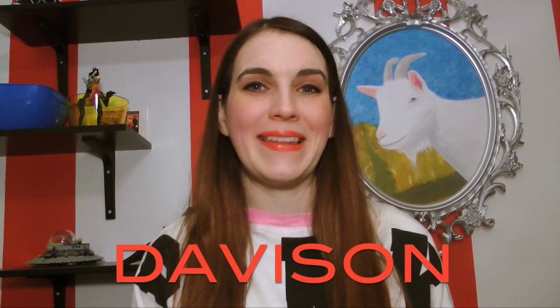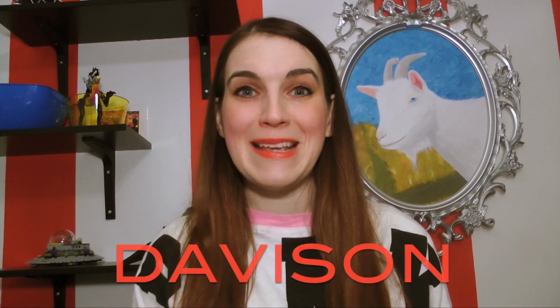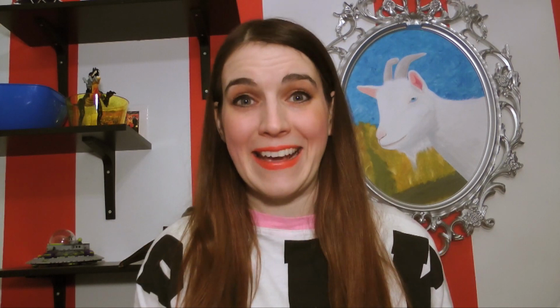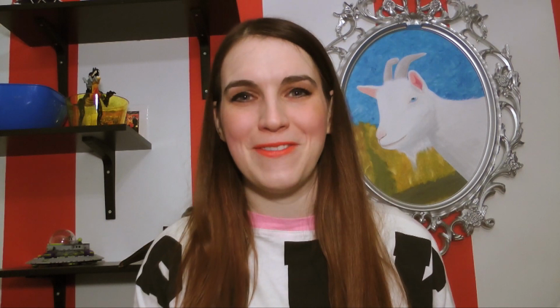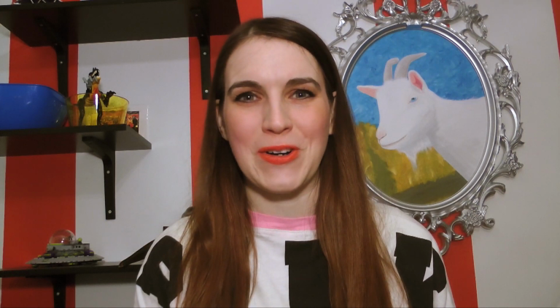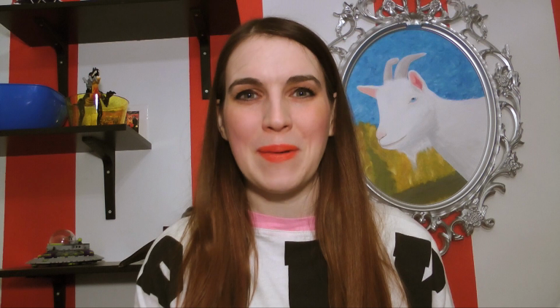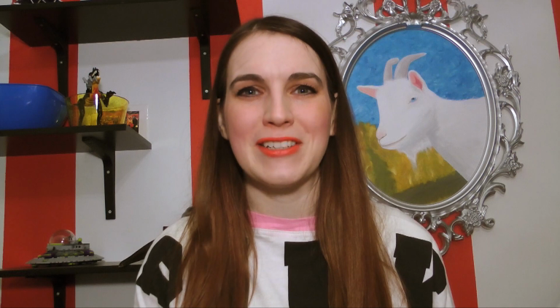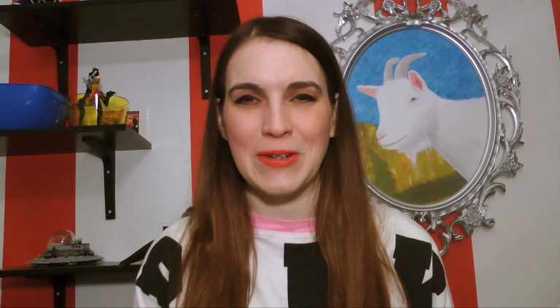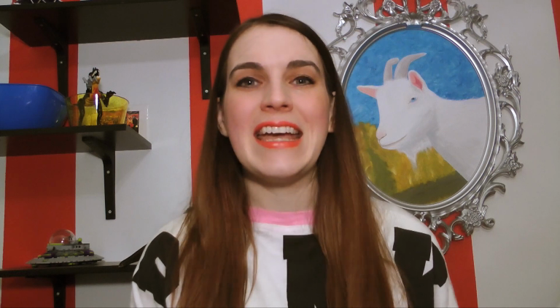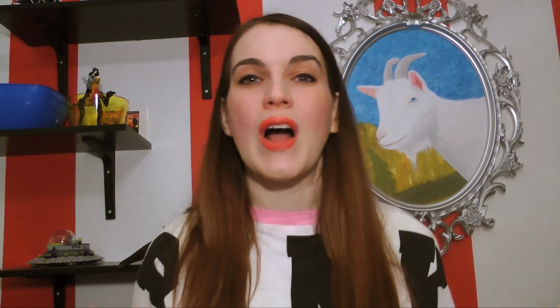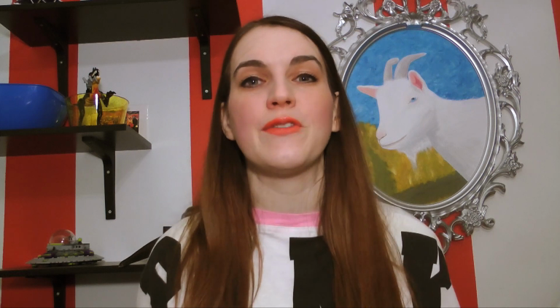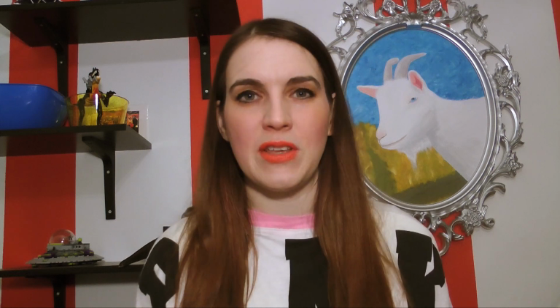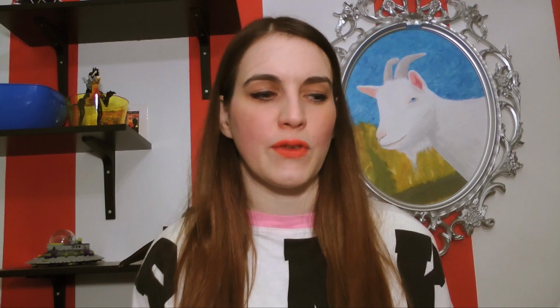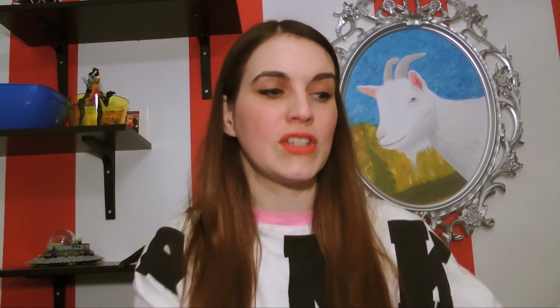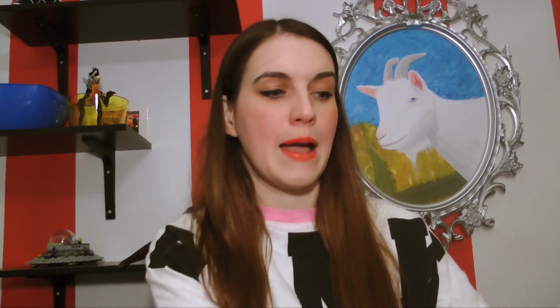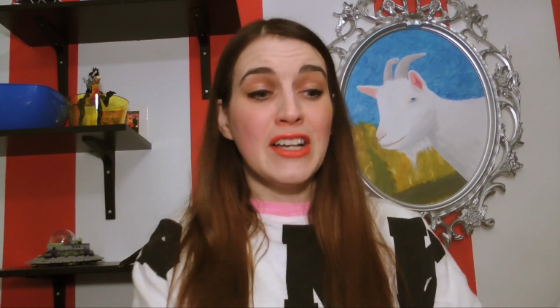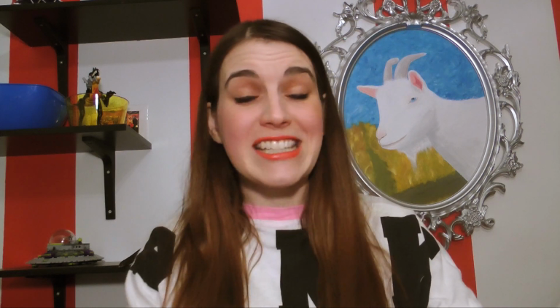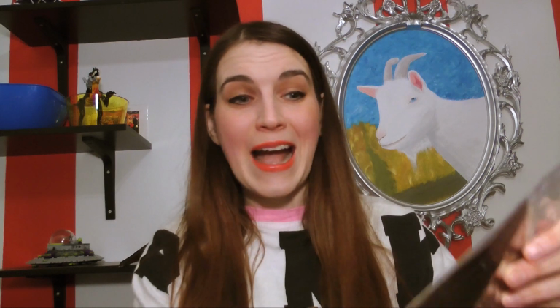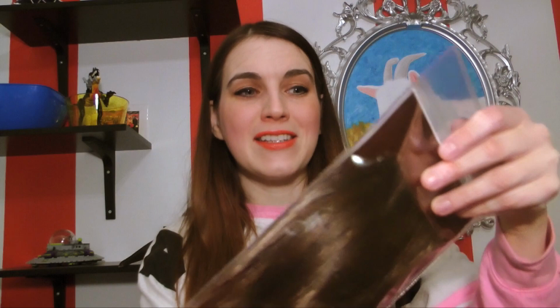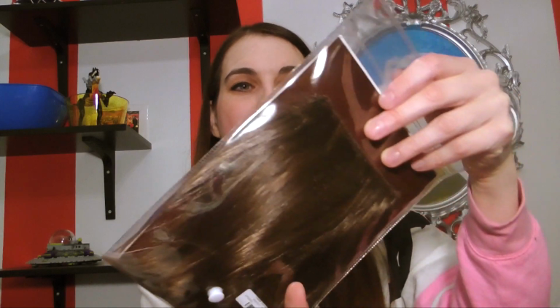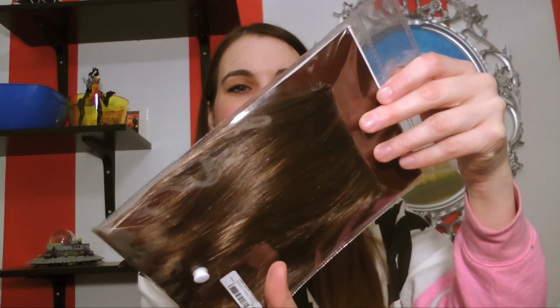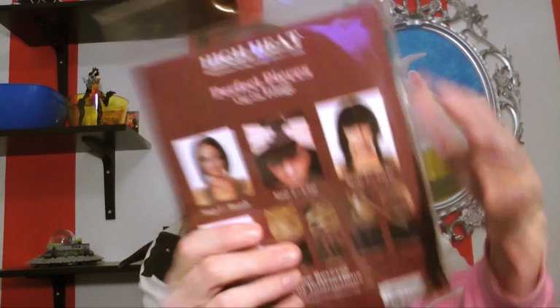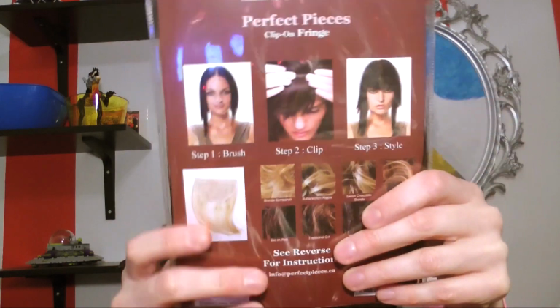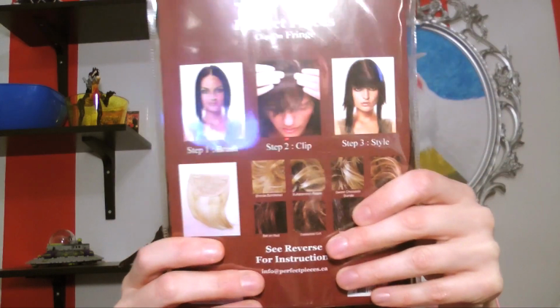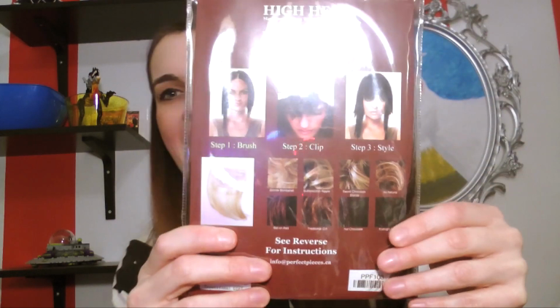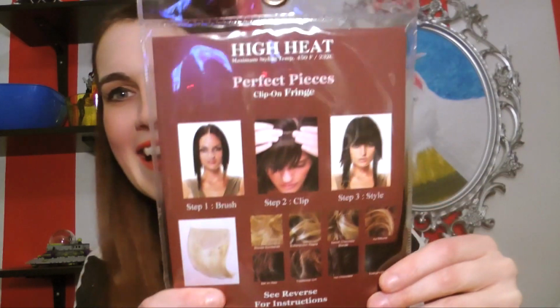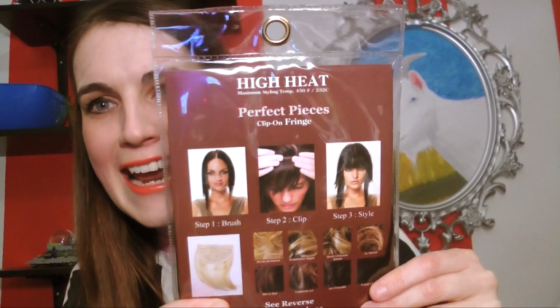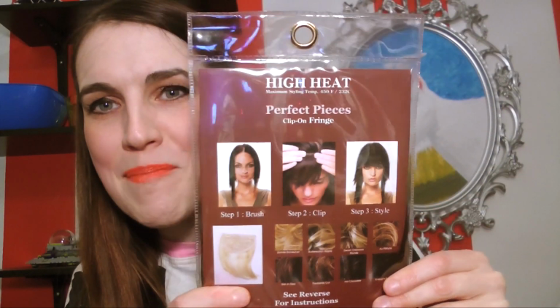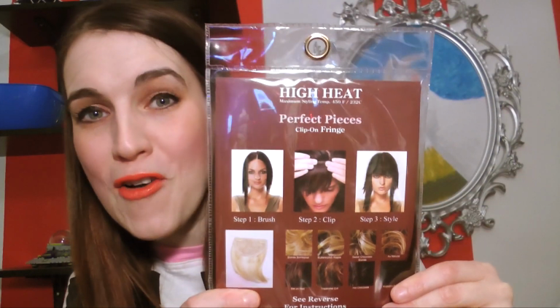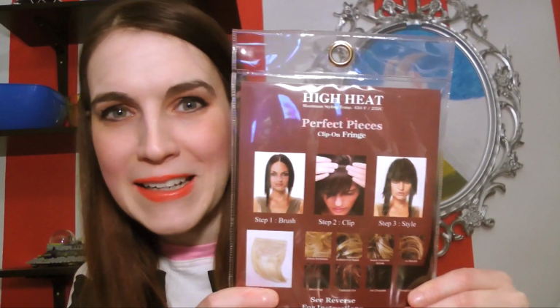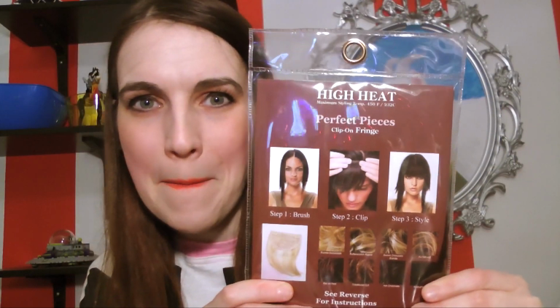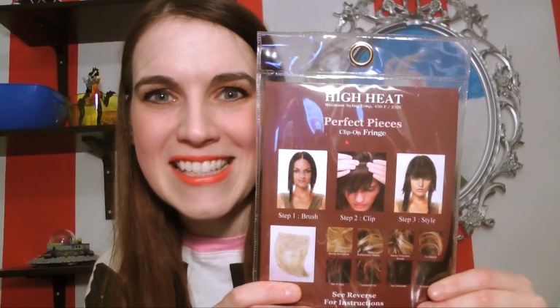So in the Guinea Pig feature, what I'm going to do is try different beauty things for the first time. Today I went to the mall and I got some high heat perfect pieces.